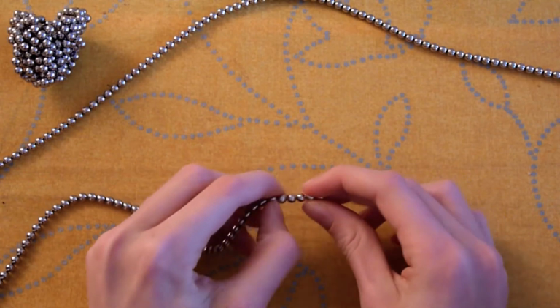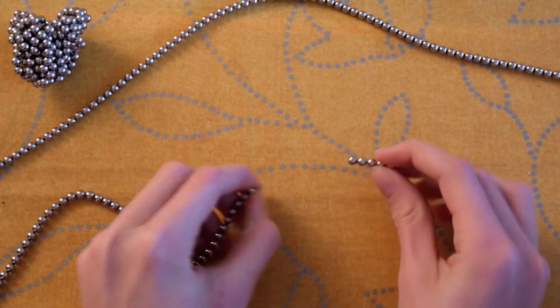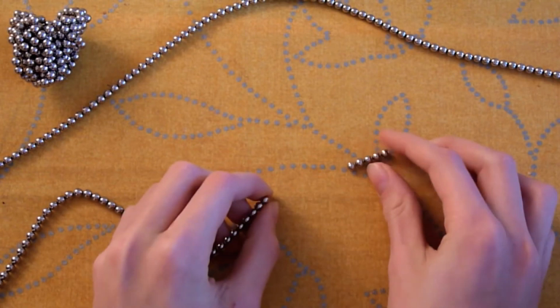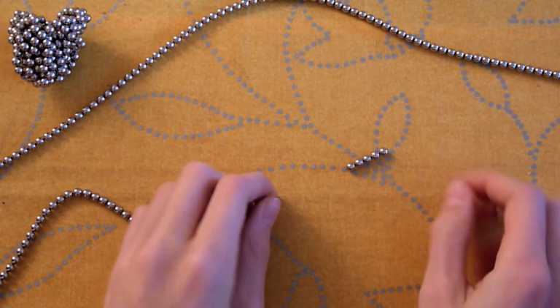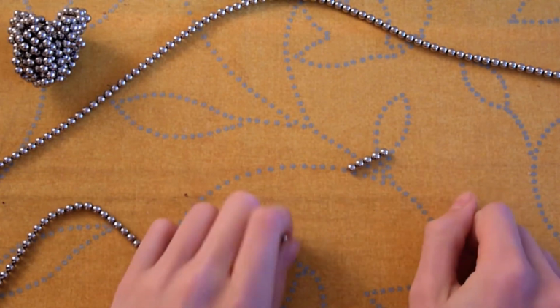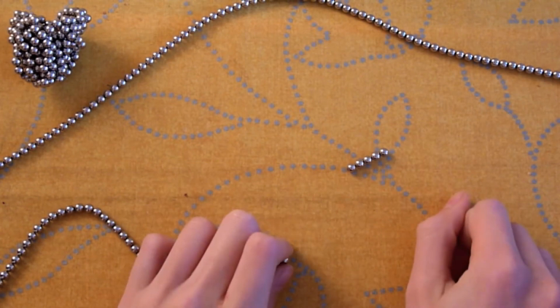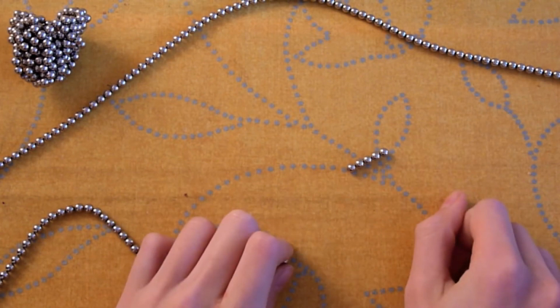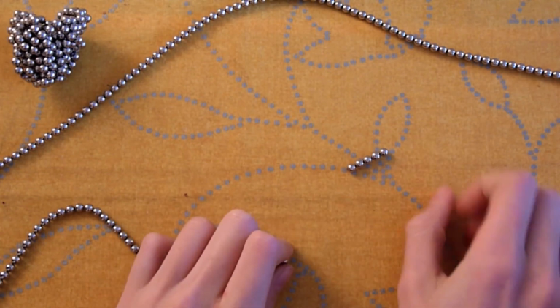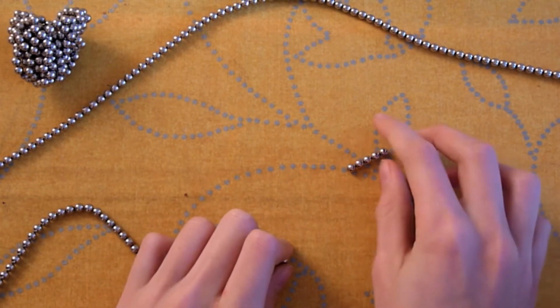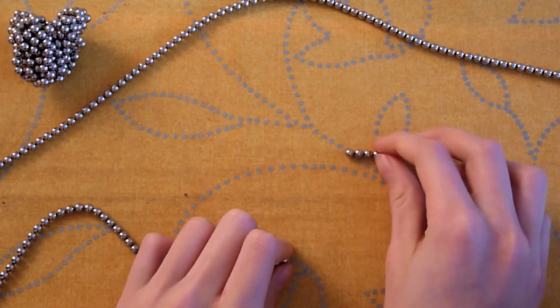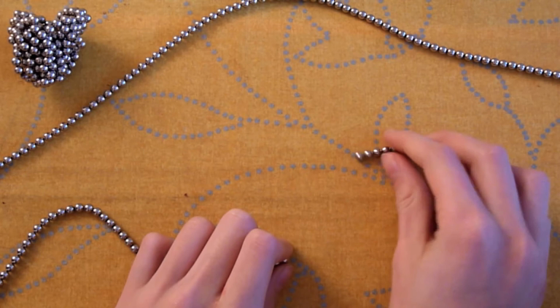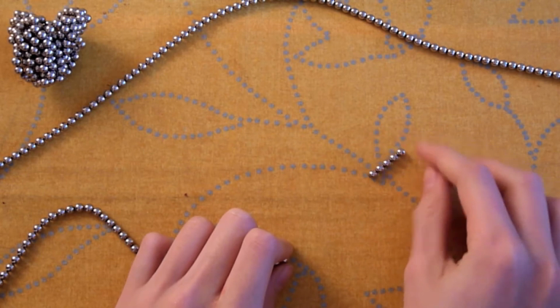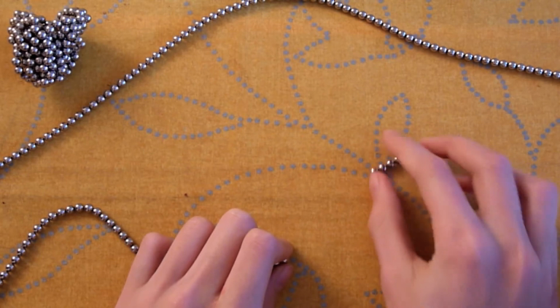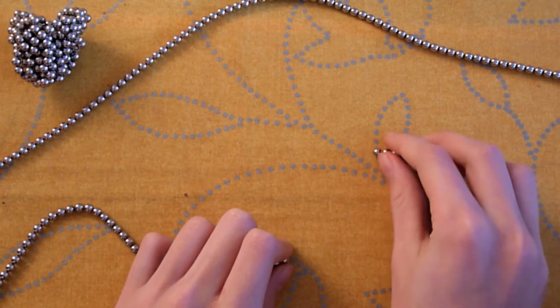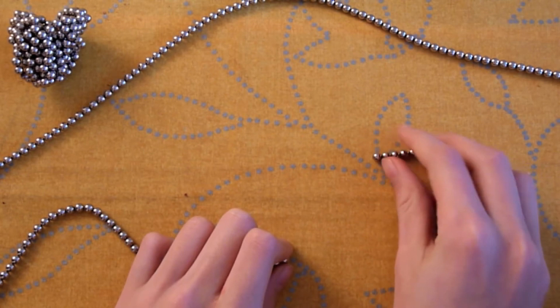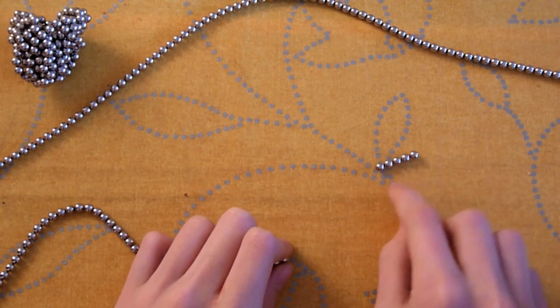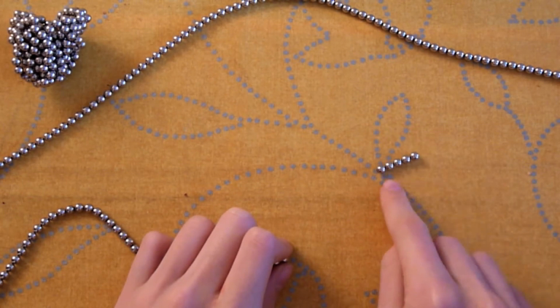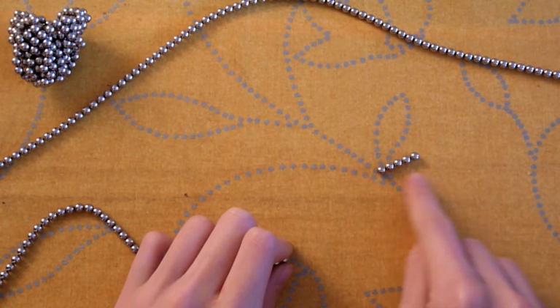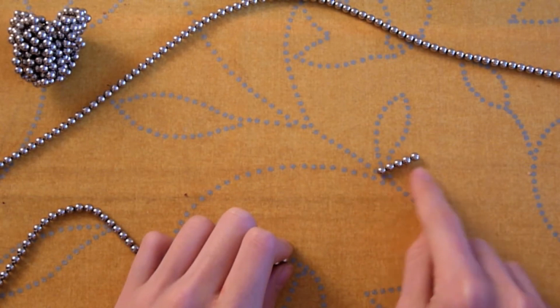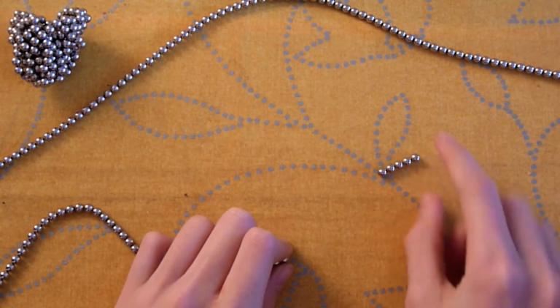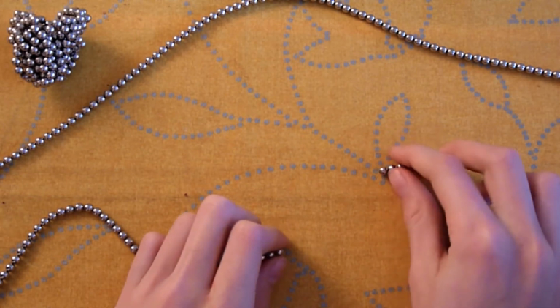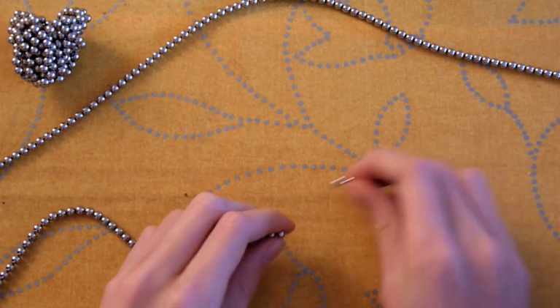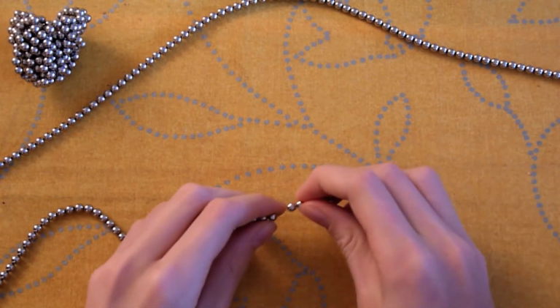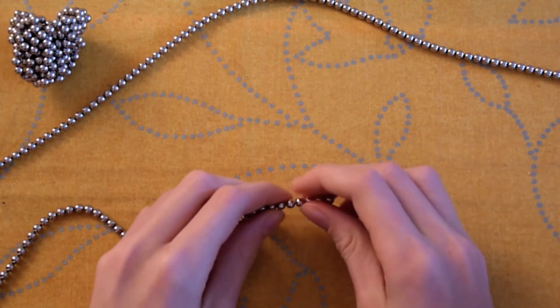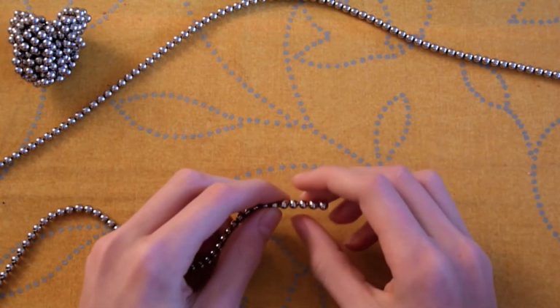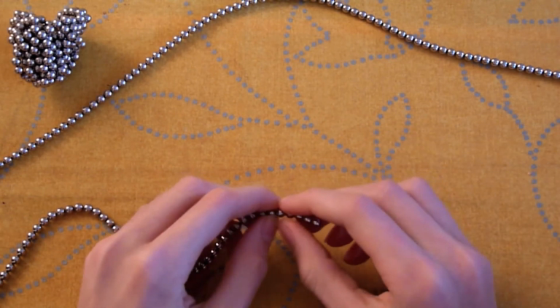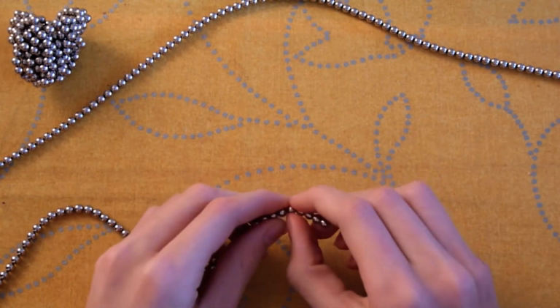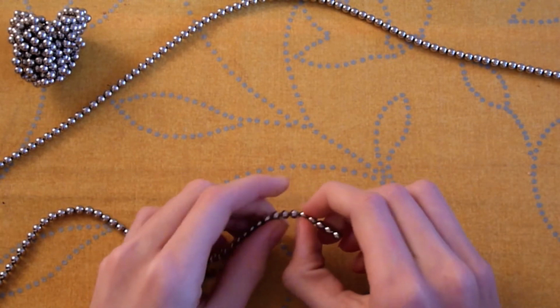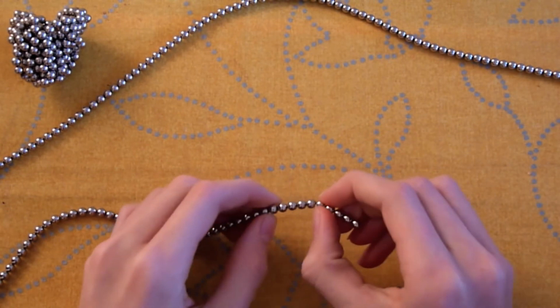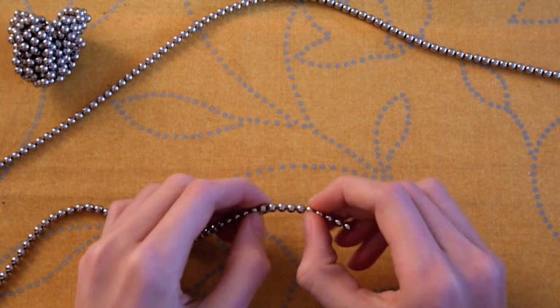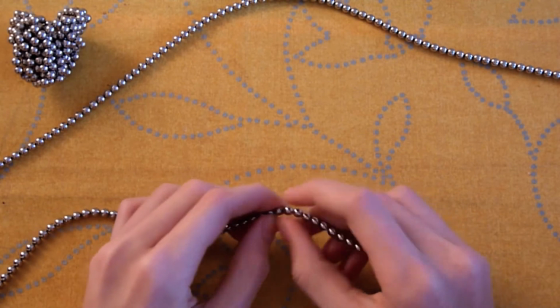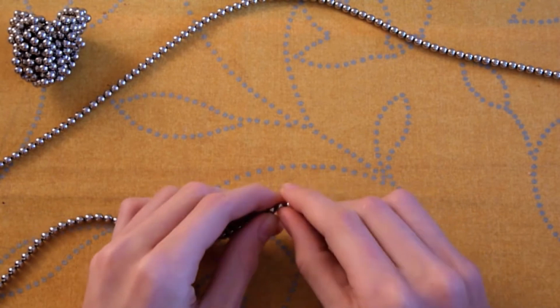Have you ever wanted to make a 5x5x5 cube with your nanodots? Here's how. This will need 125 beads.